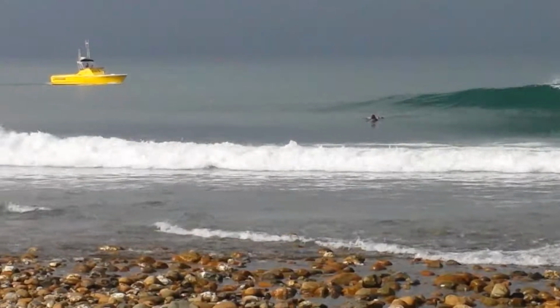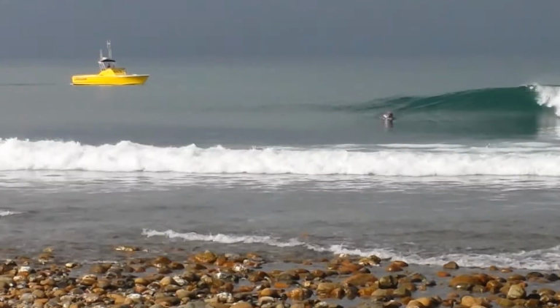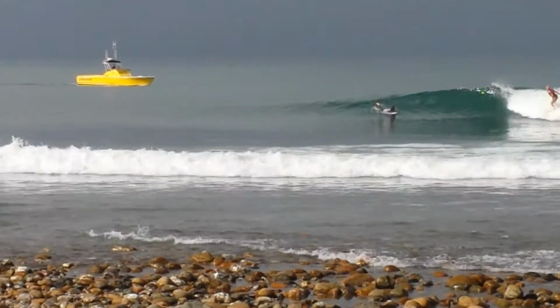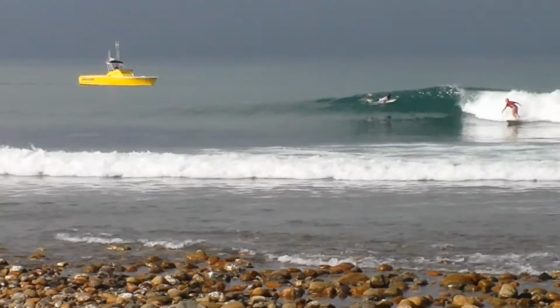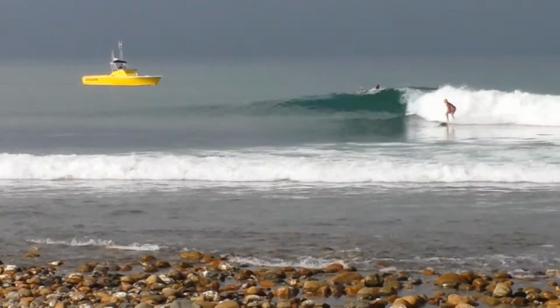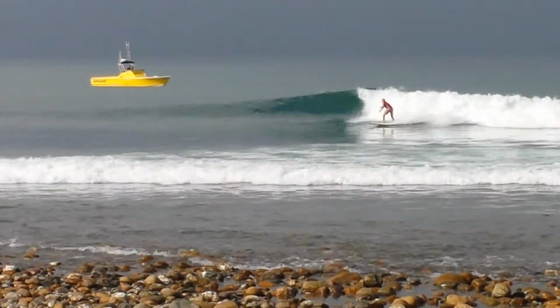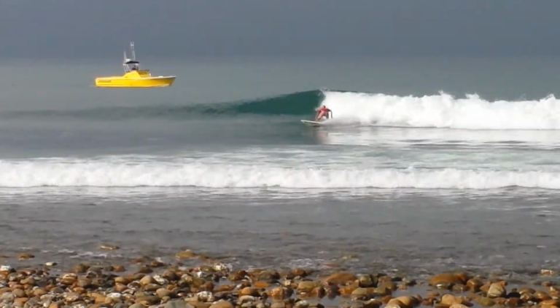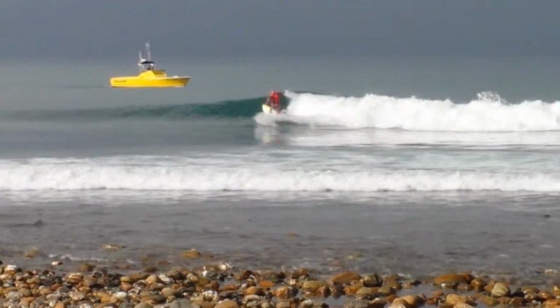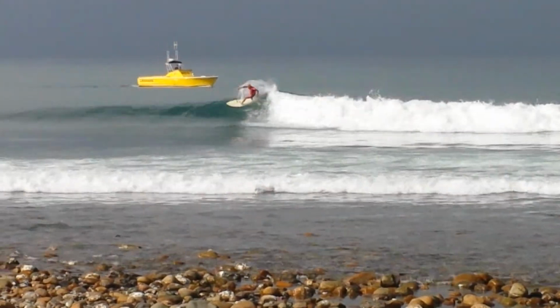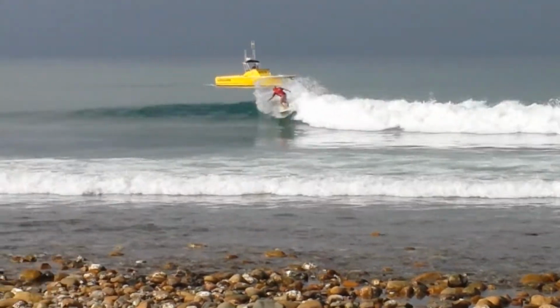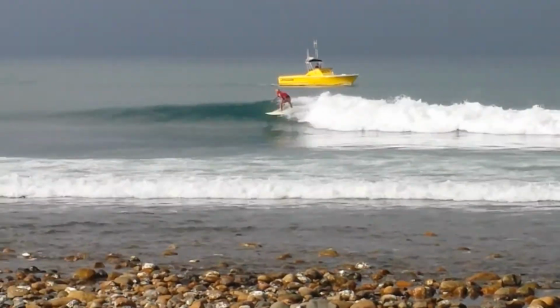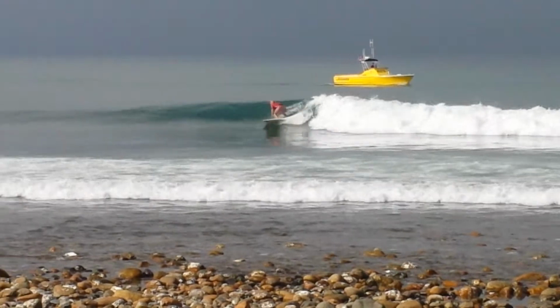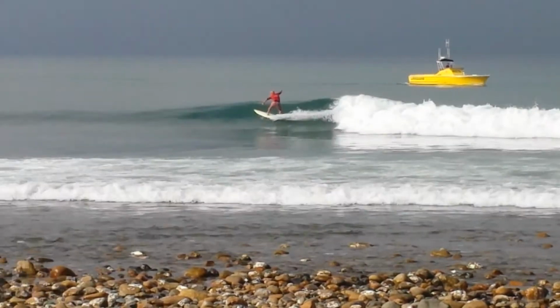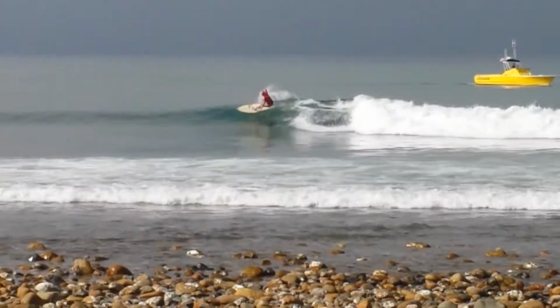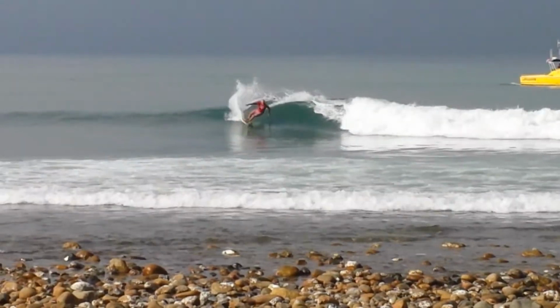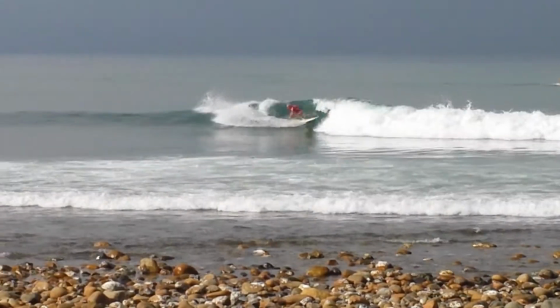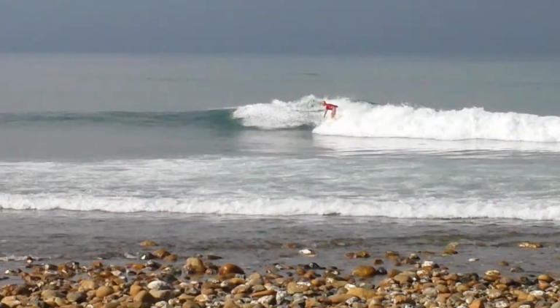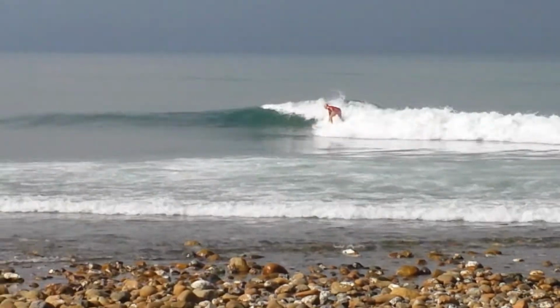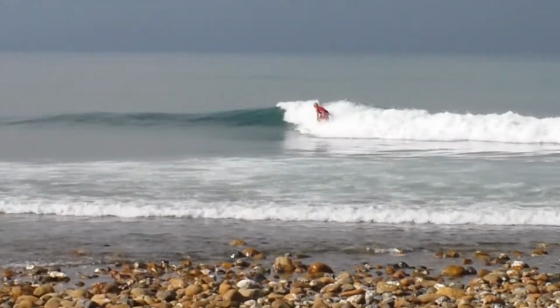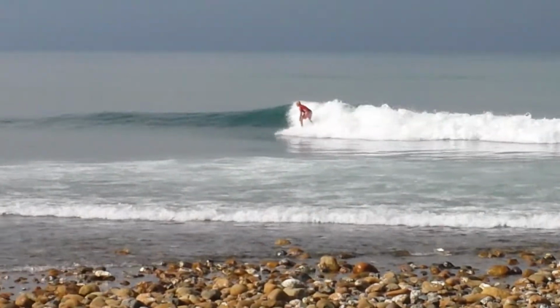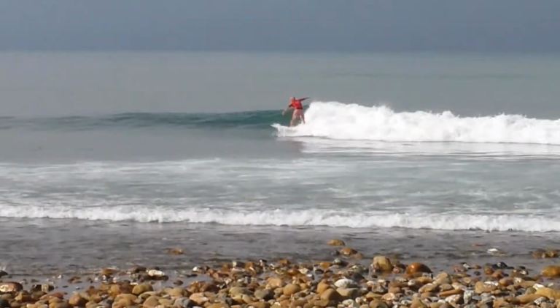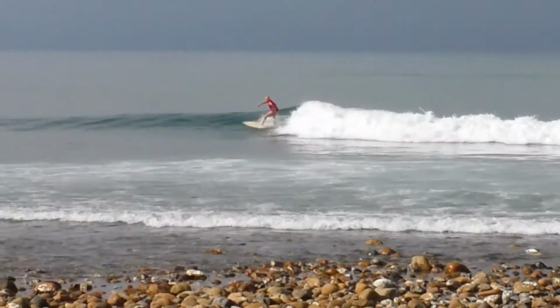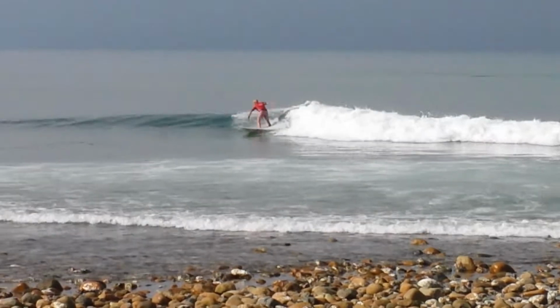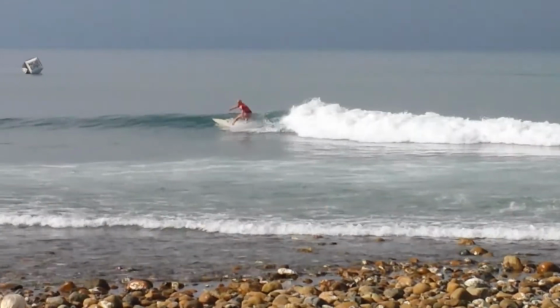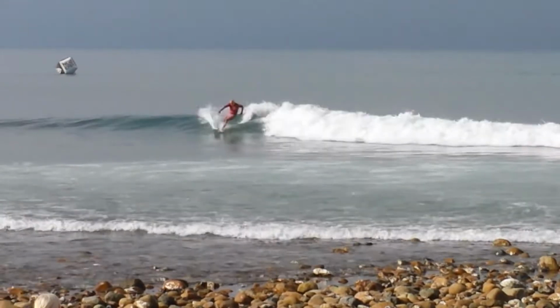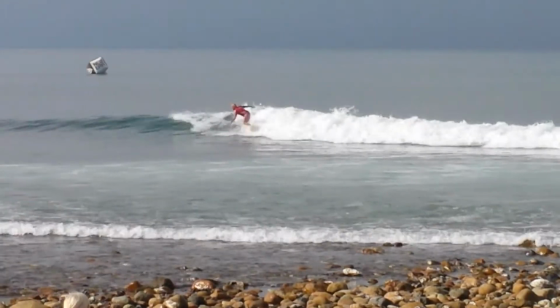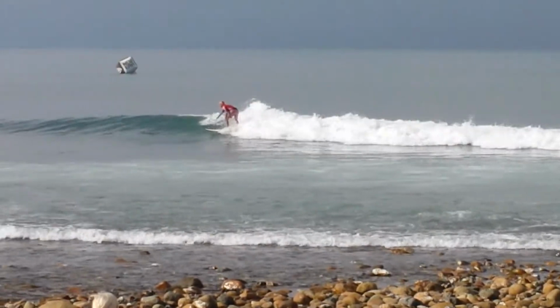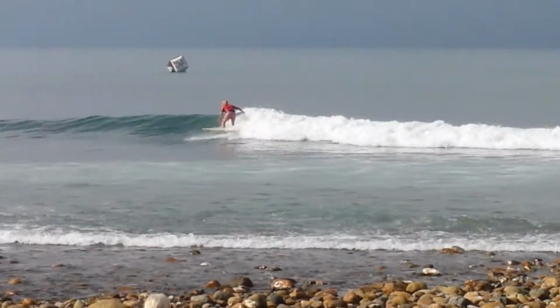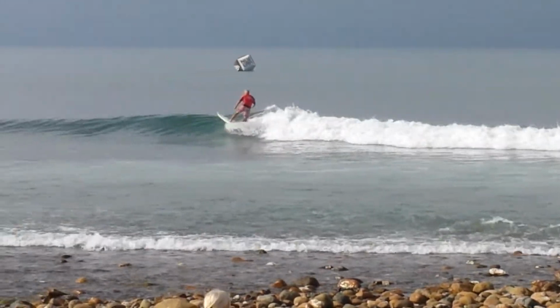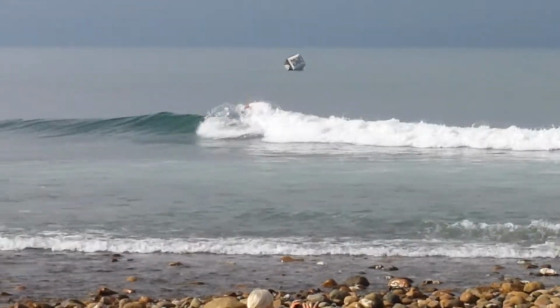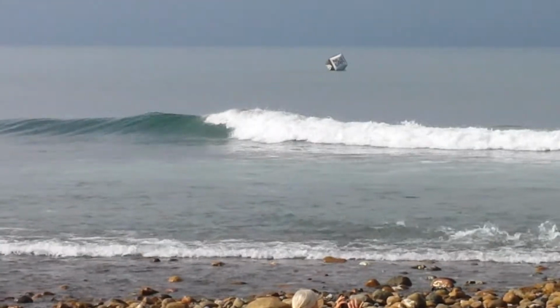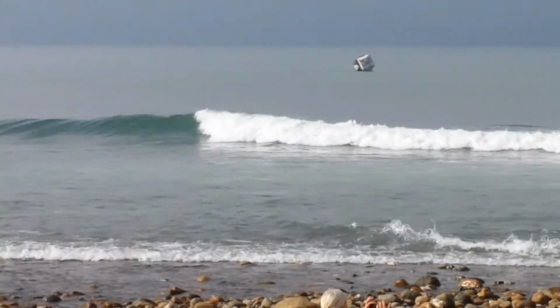Here we go, Rusty and Tom. Rusty stuck behind. Tom on the open wall throws a forehand gouge and a better wrap right there. Here we go to the inside, Tom Matthews, looking for an inside strap on that way.